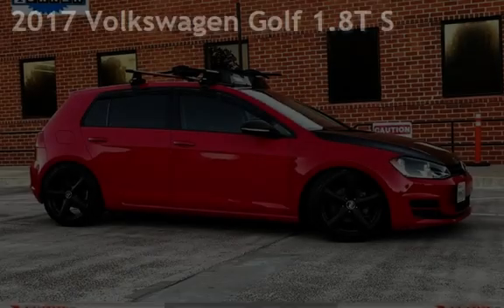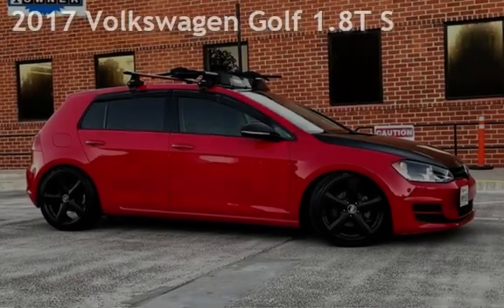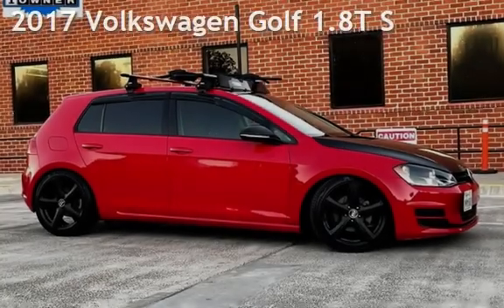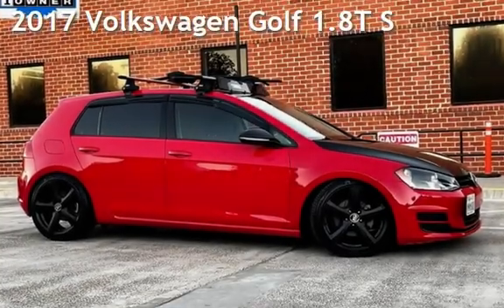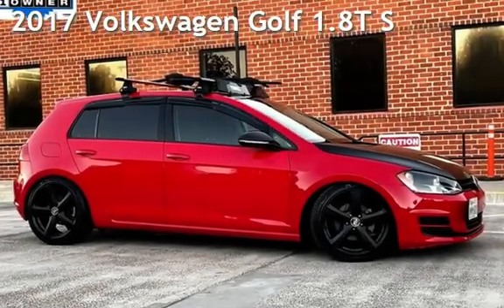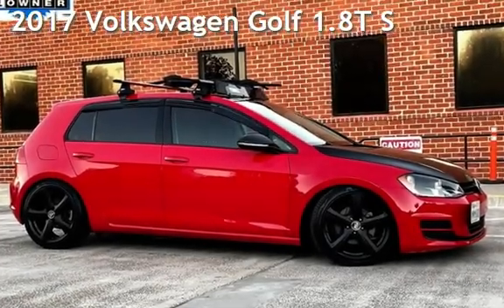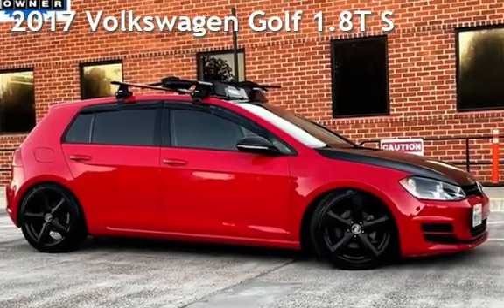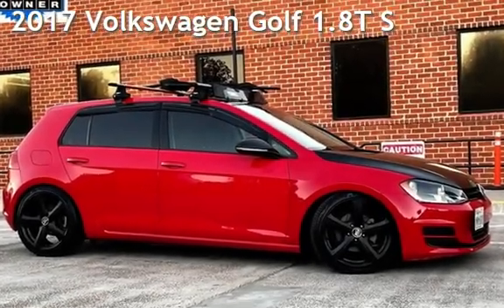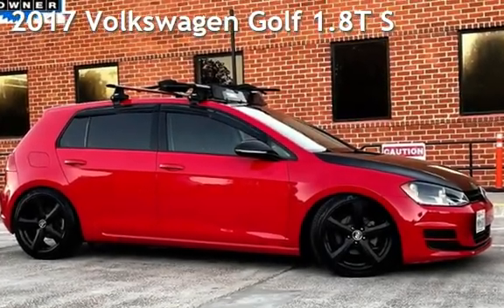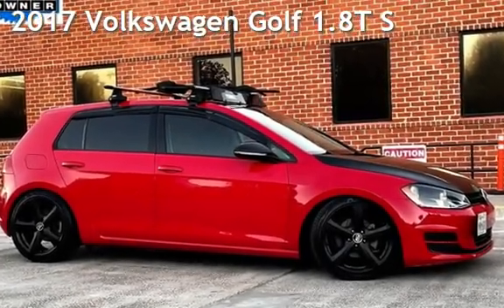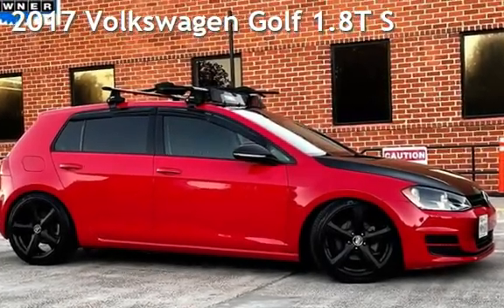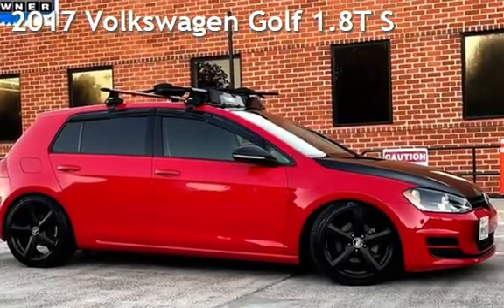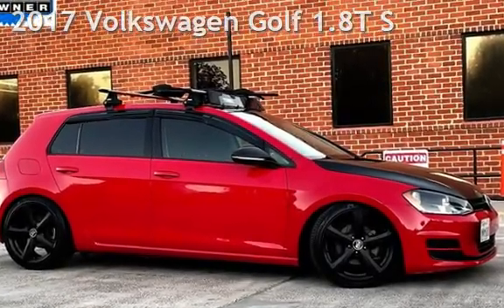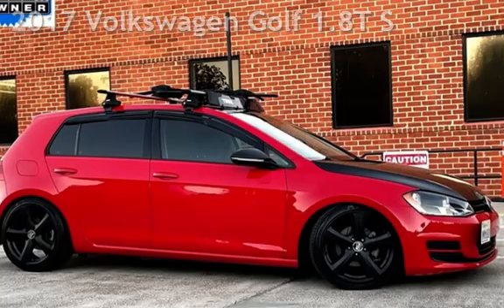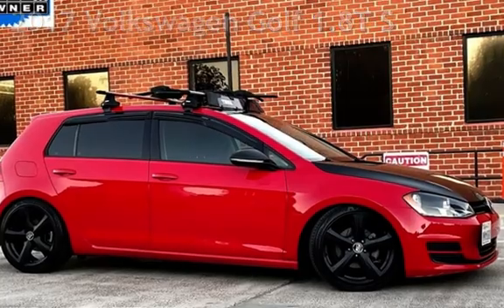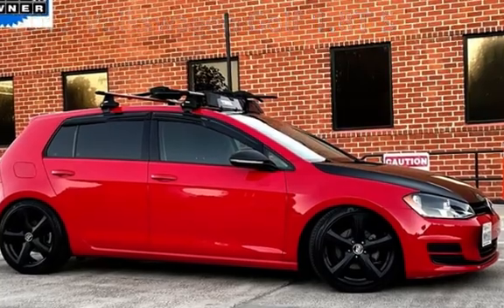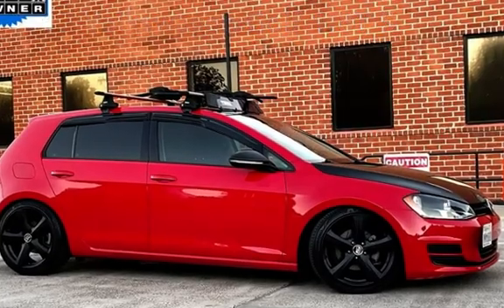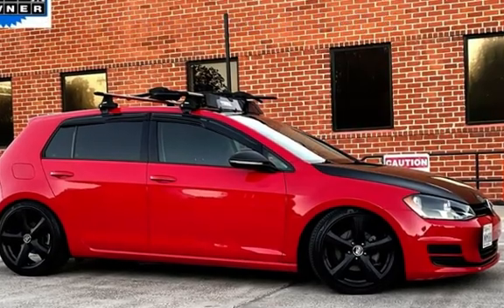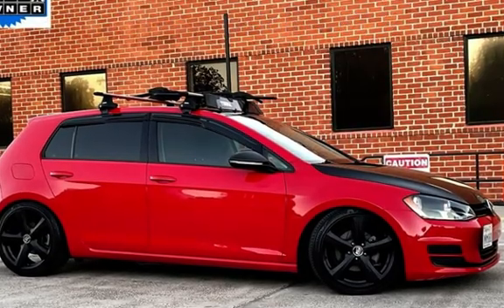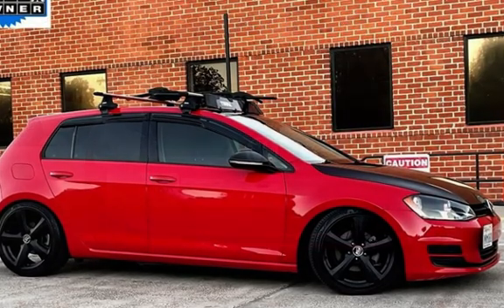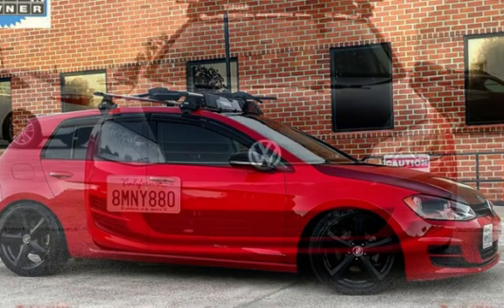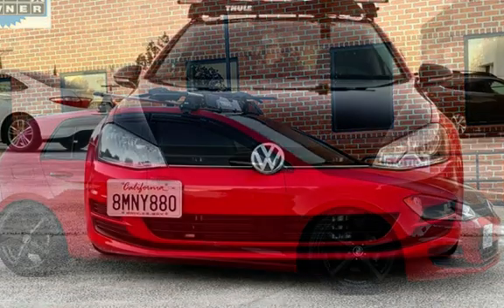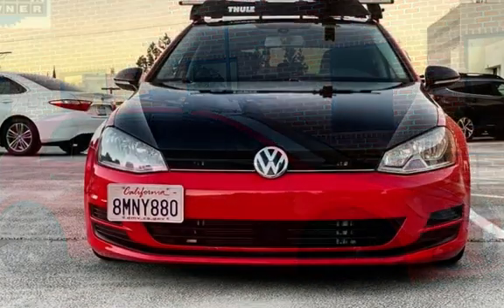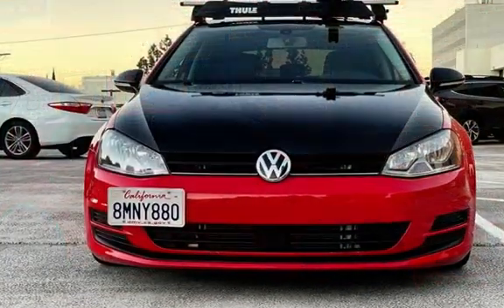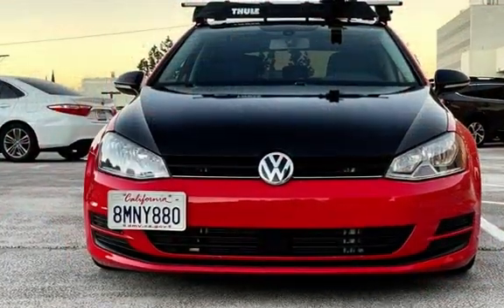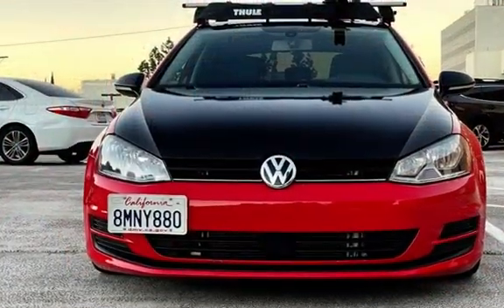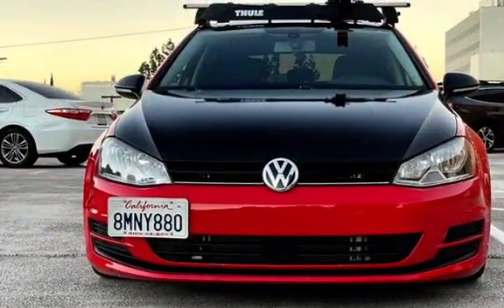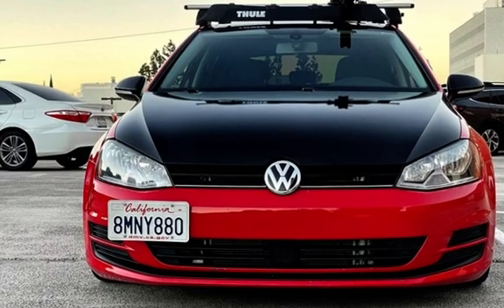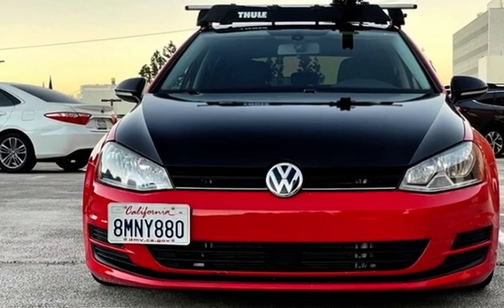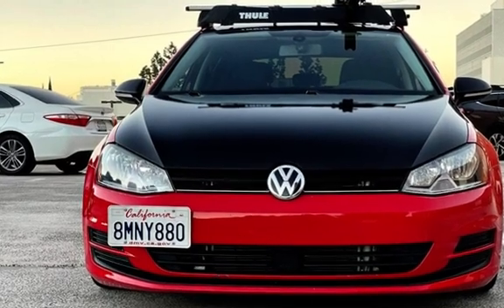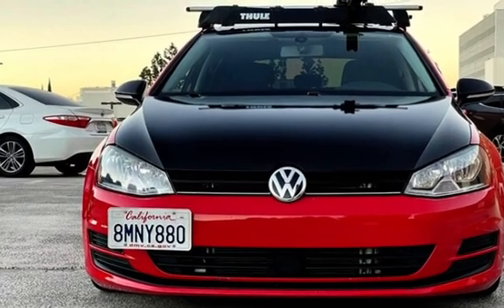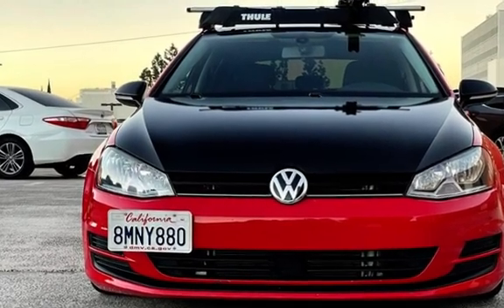Presenting a pre-owned 2017 Volkswagen Golf 1.8T. This four-door hatchback has a four-cylinder, 1.8-liter I-4 engine, with front-wheel drive and an automatic transmission.